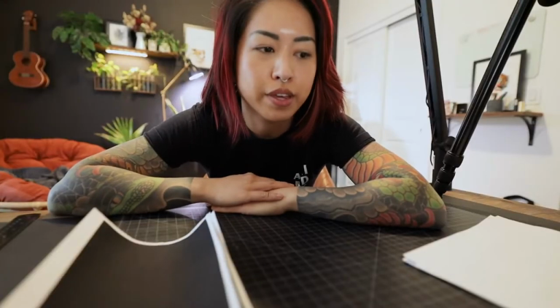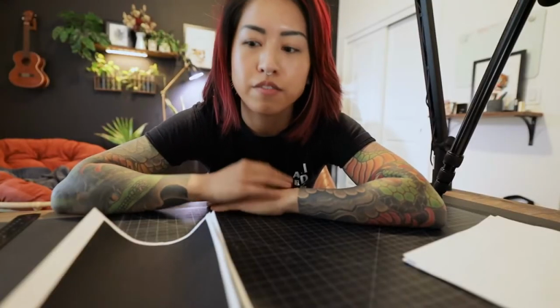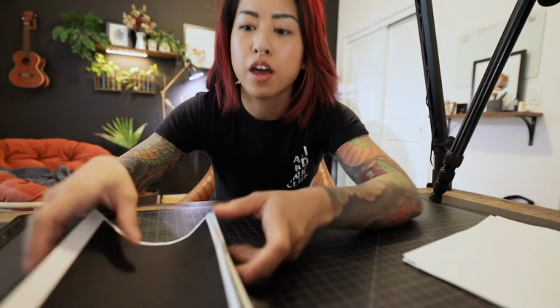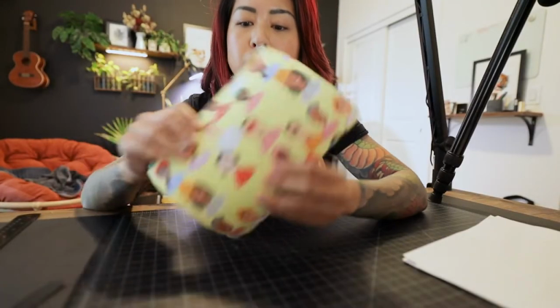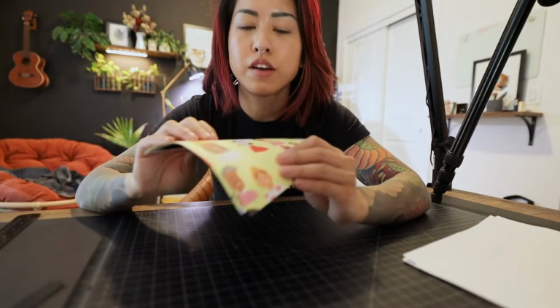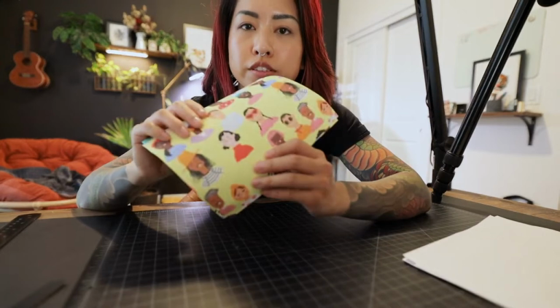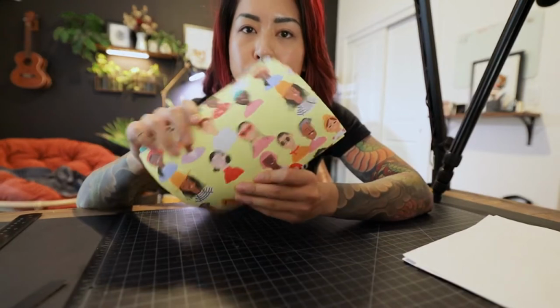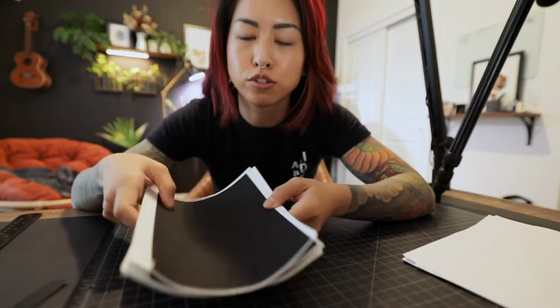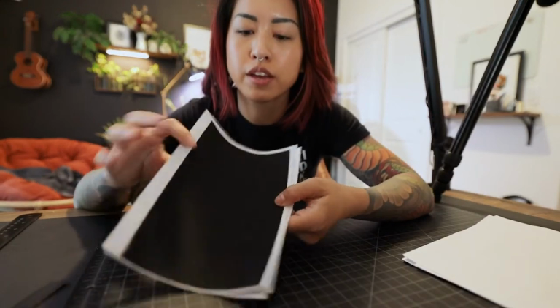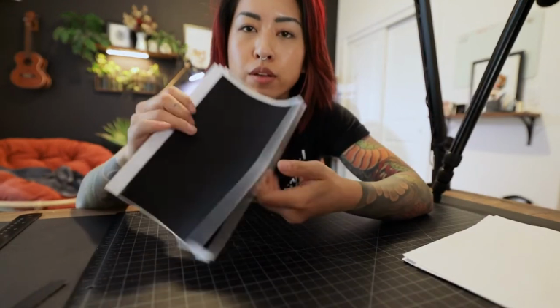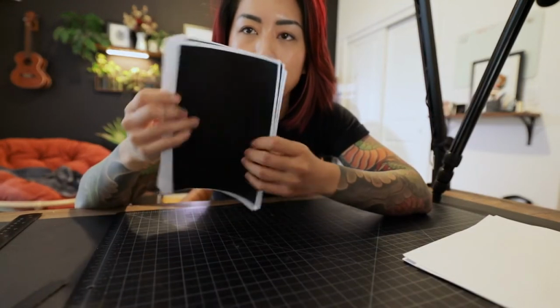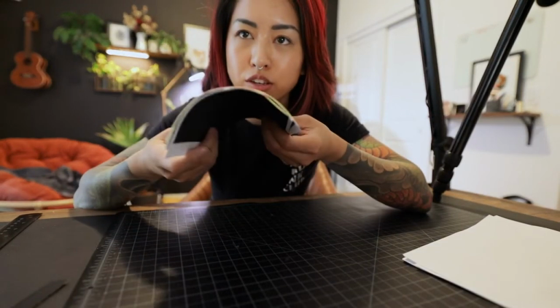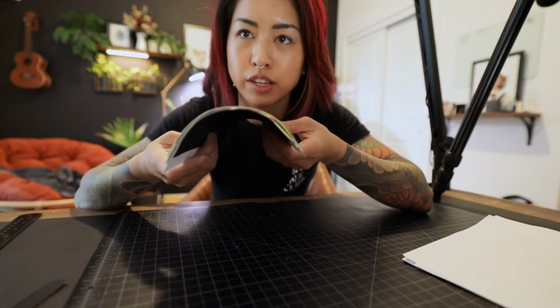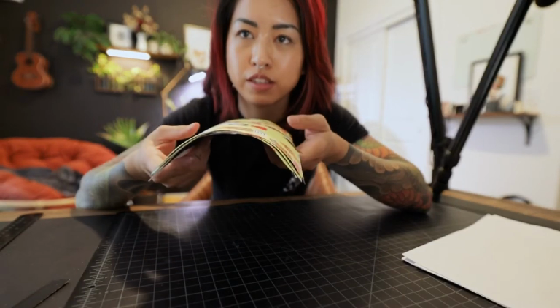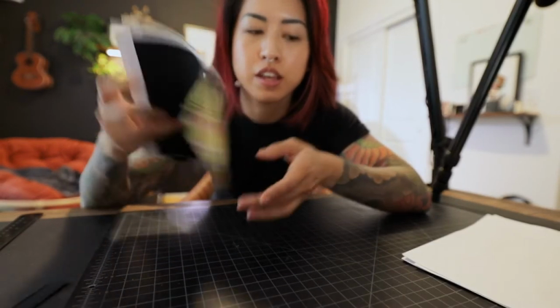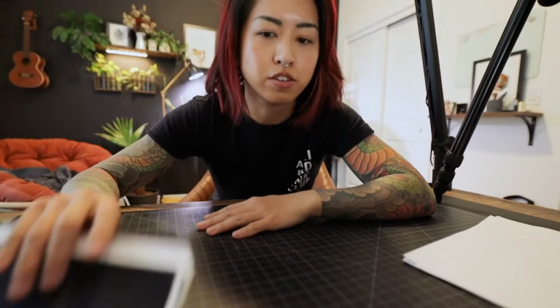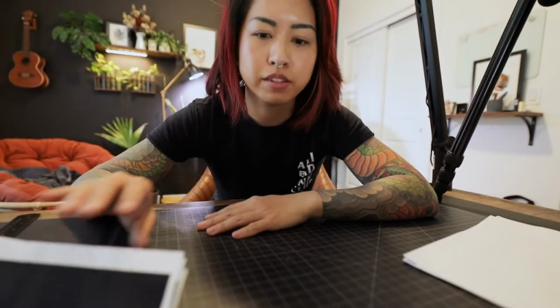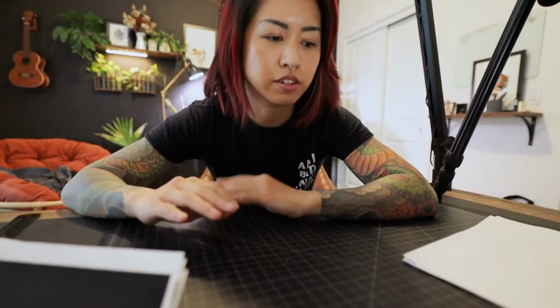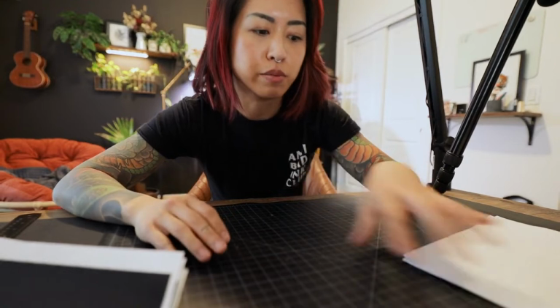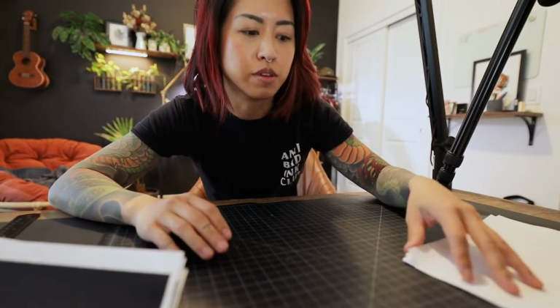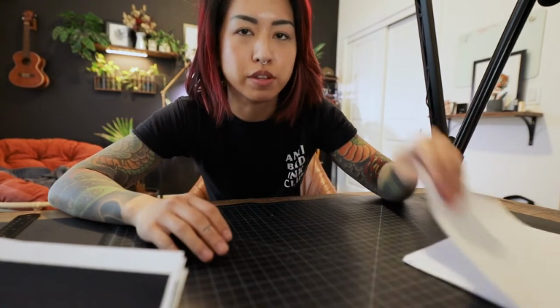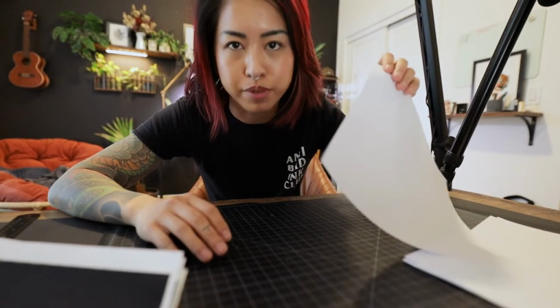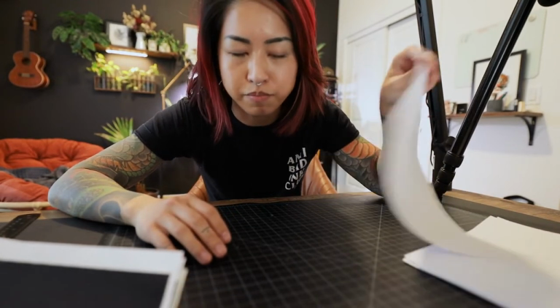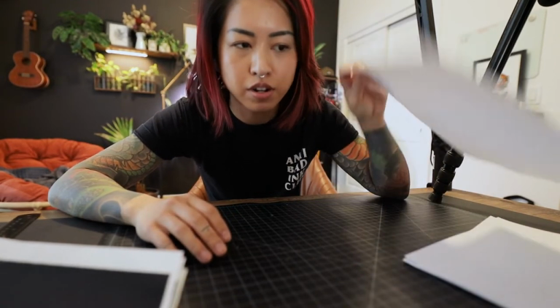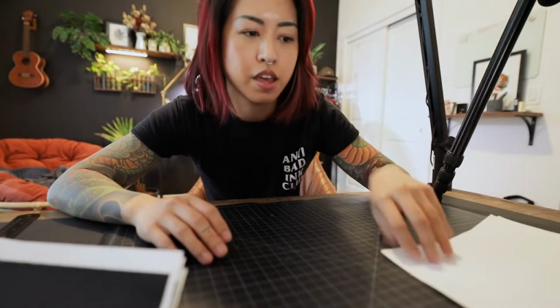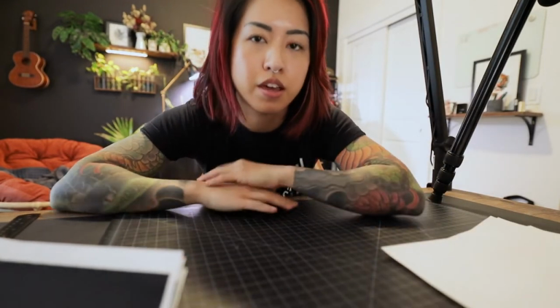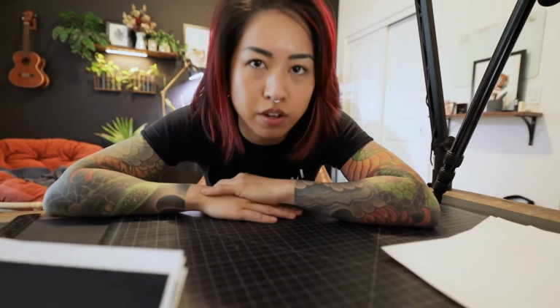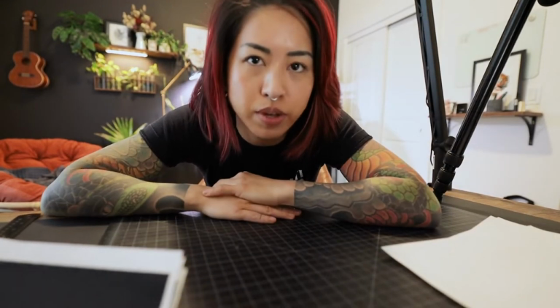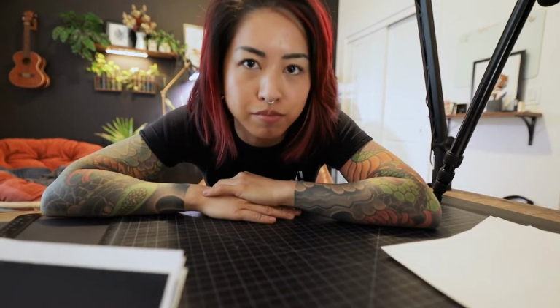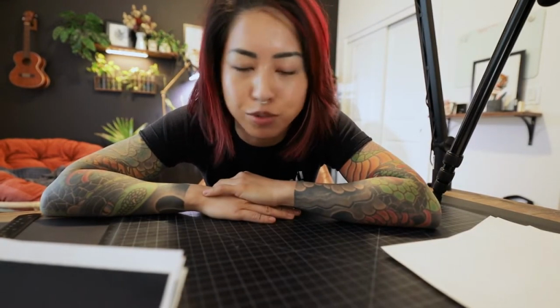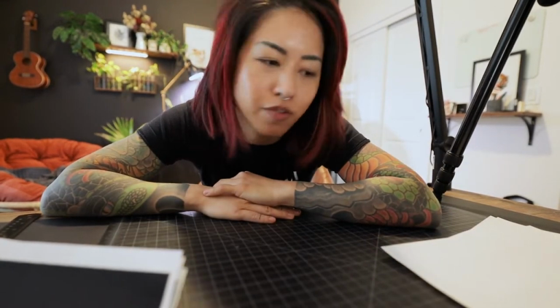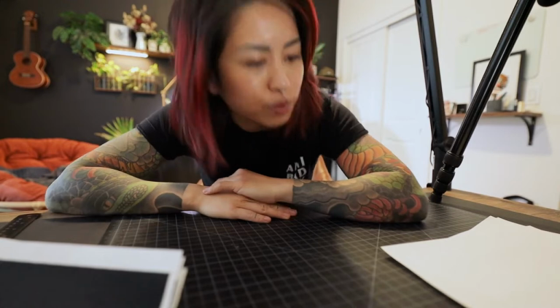Our covers are nice and glued, but I want them to stop curling. So I'm basically going to sandwich them between pieces of paper and put some weights on them — just do it the old-fashioned way.